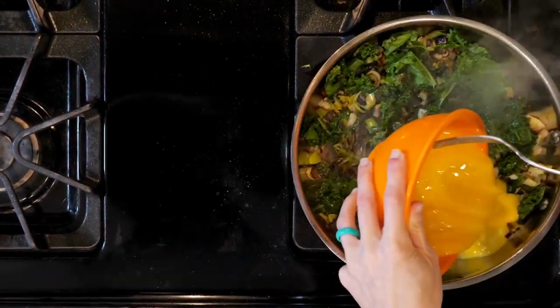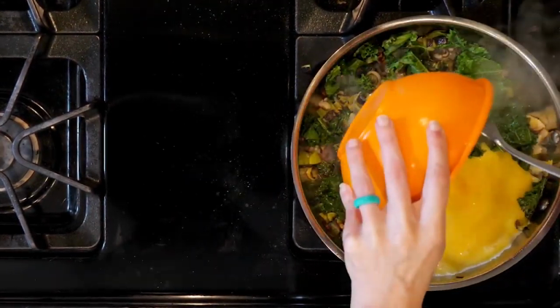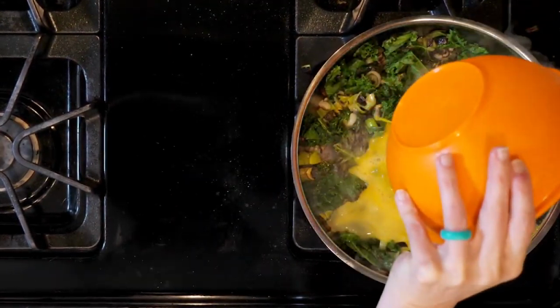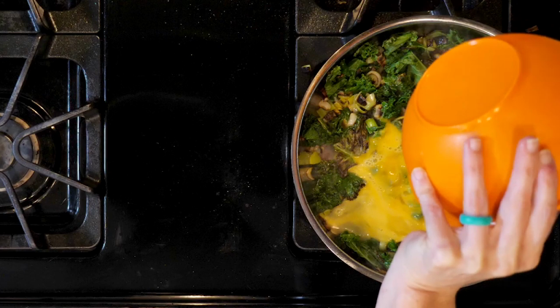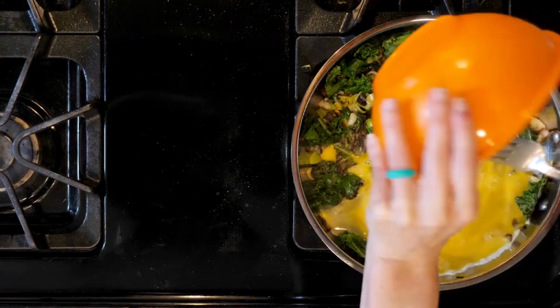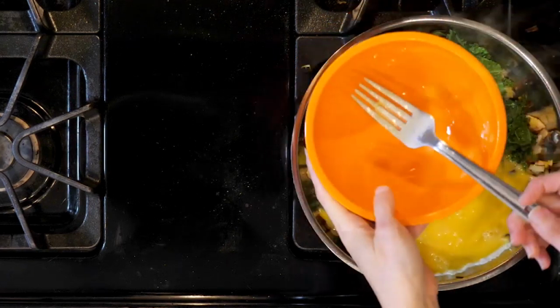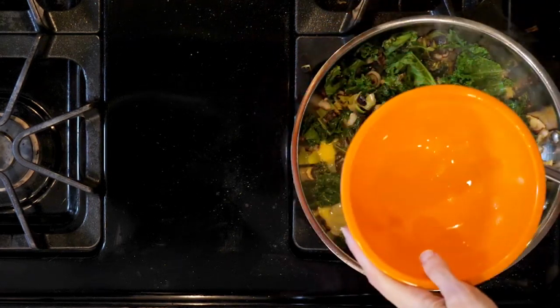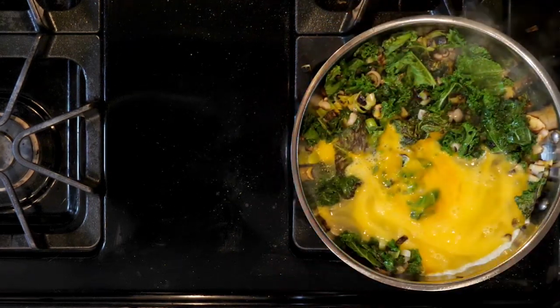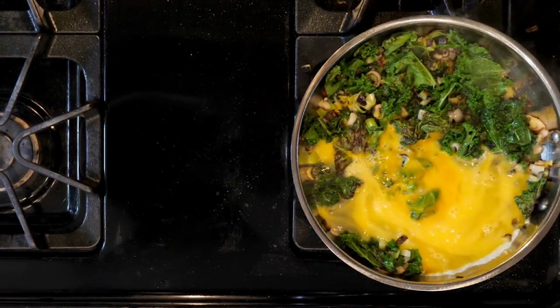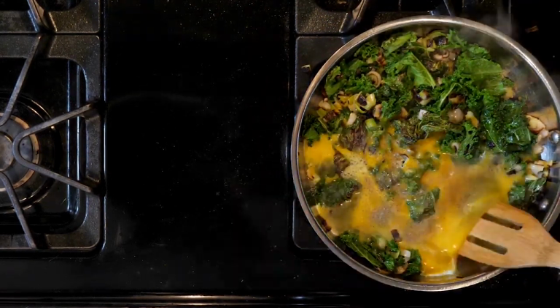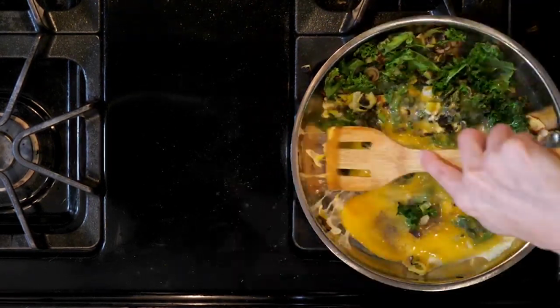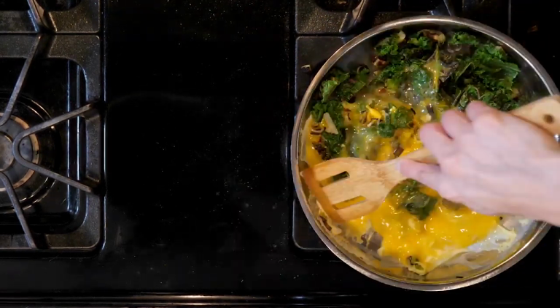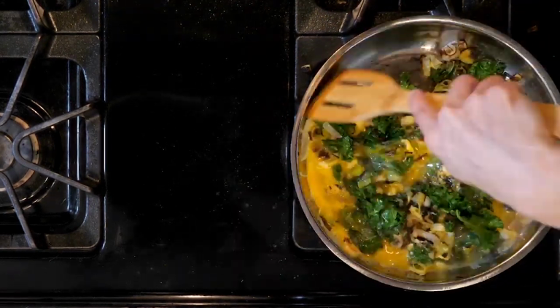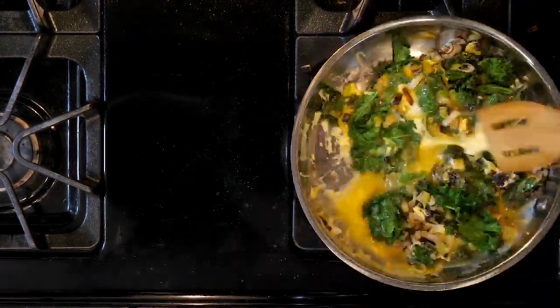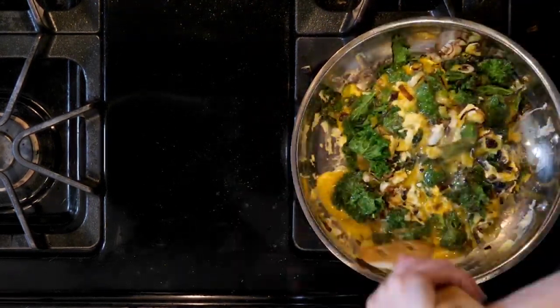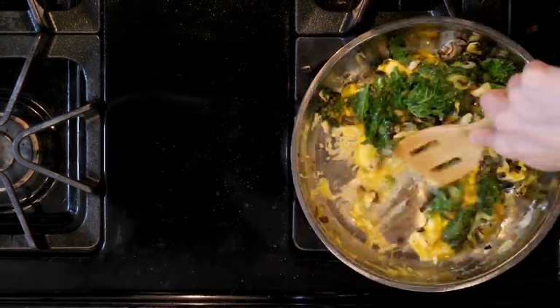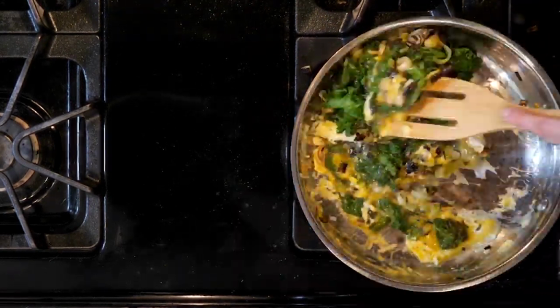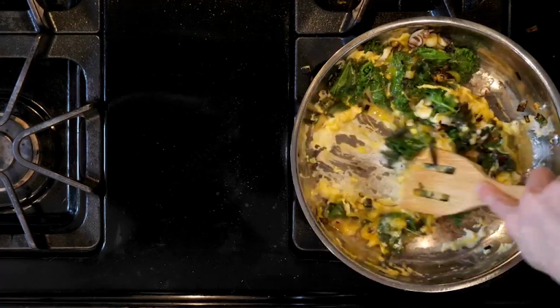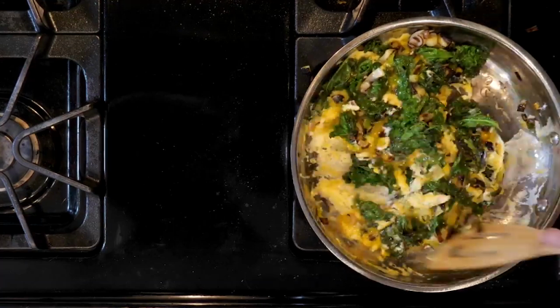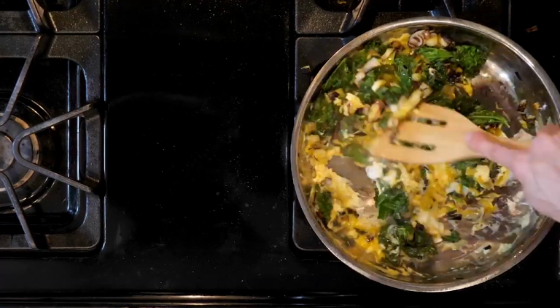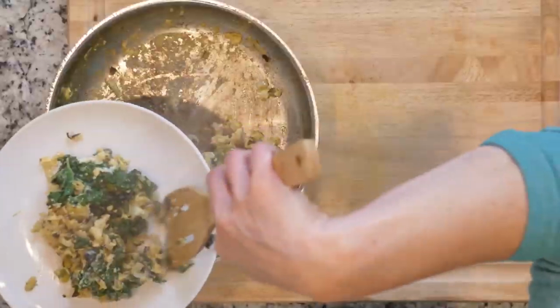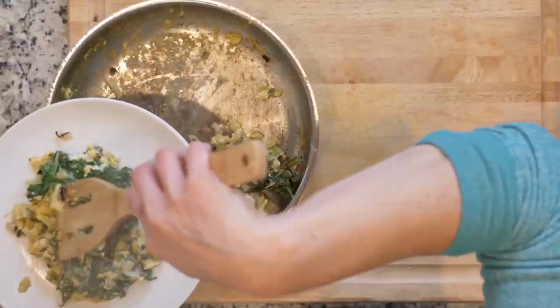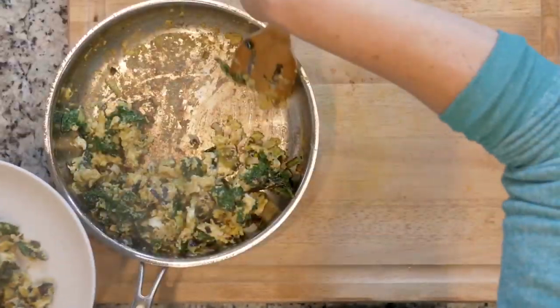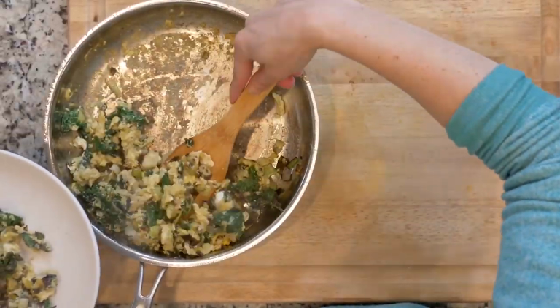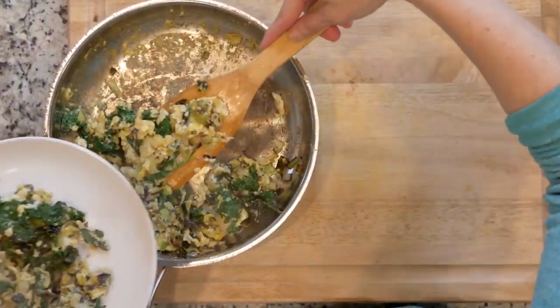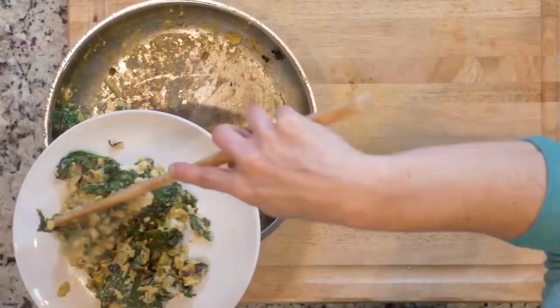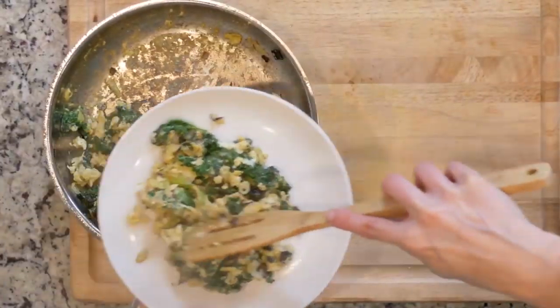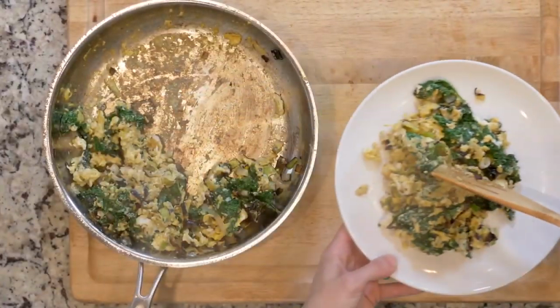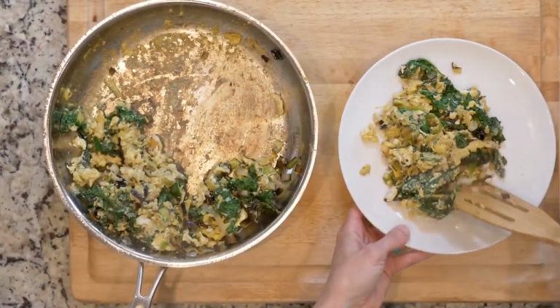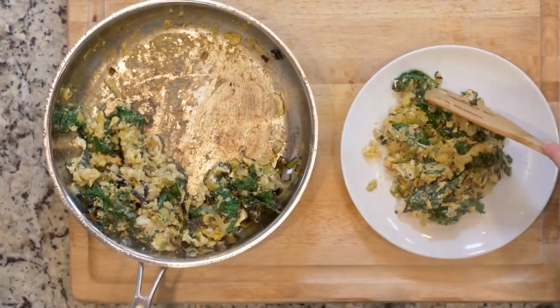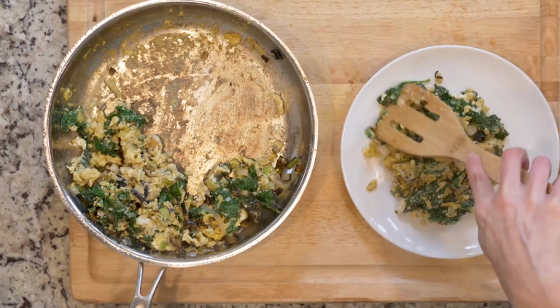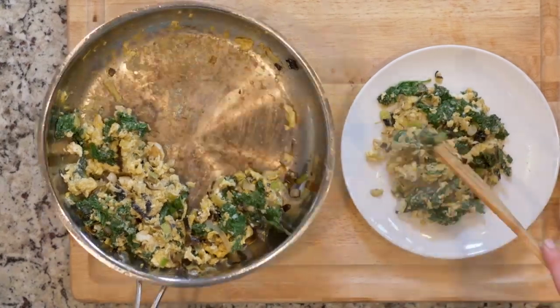Next, add the whisked eggs and a pinch of salt and pepper. Move everything around for 5 to 10 minutes or until the eggs are cooked through. Place half the scramble on a plate with a pinch of salt and pepper, if needed, and eat up.